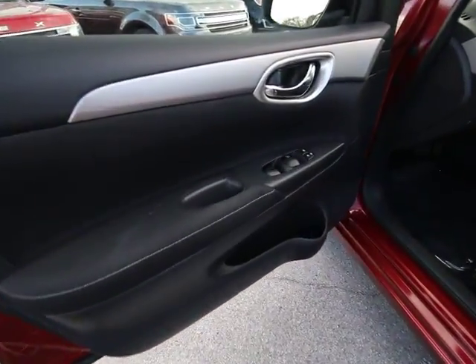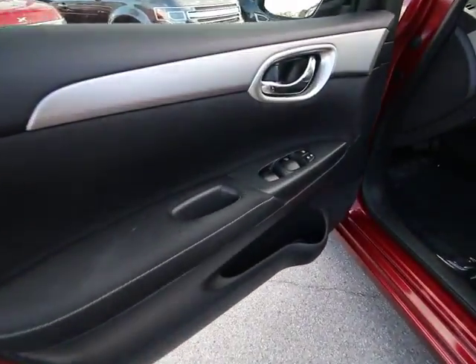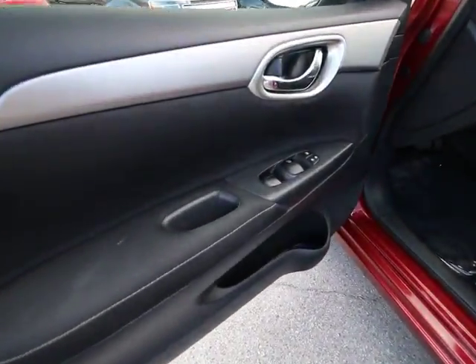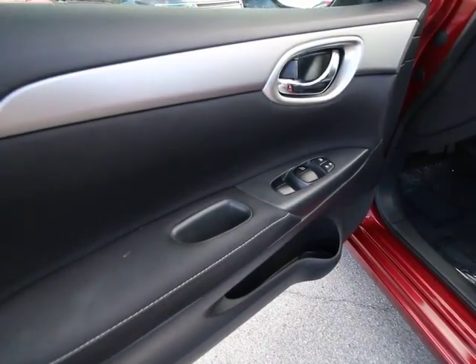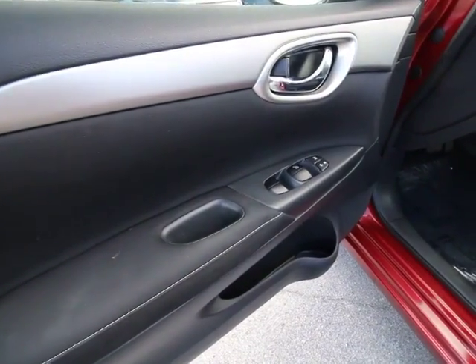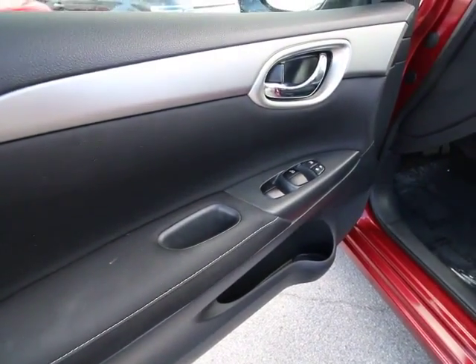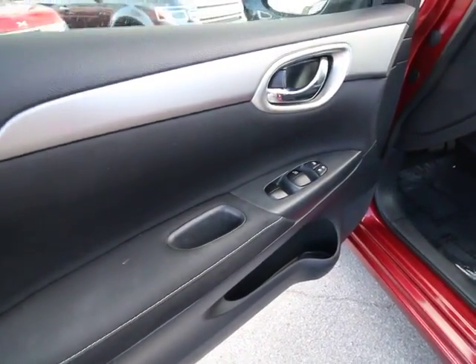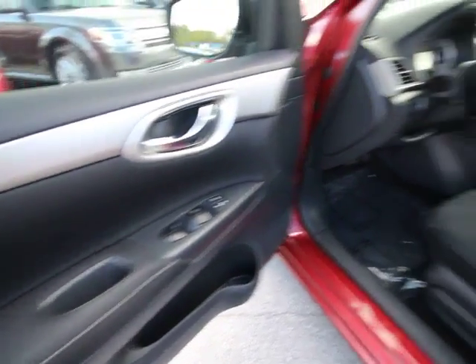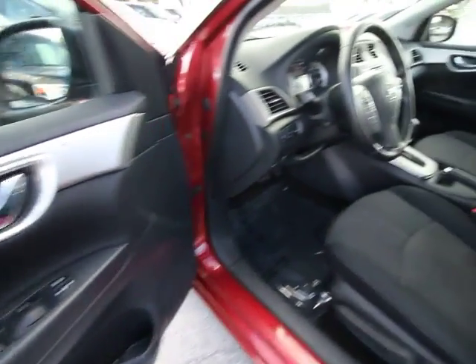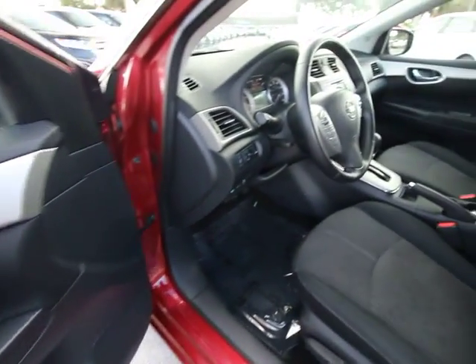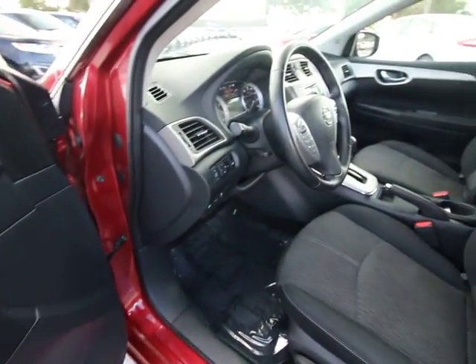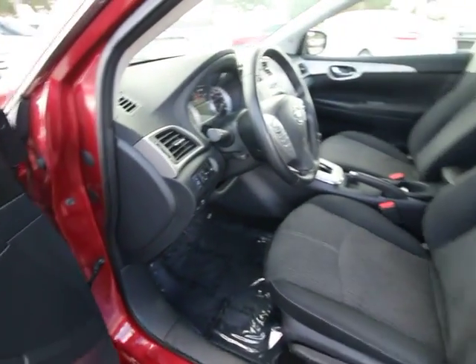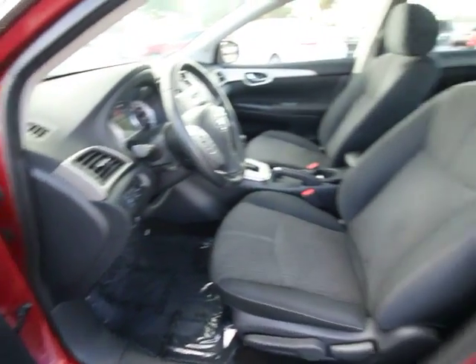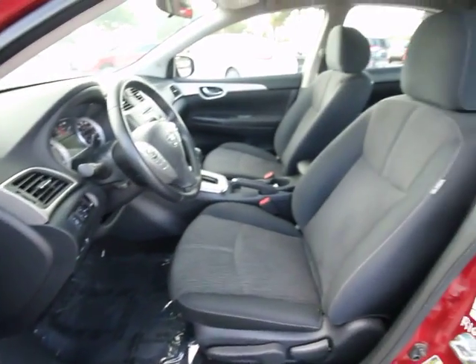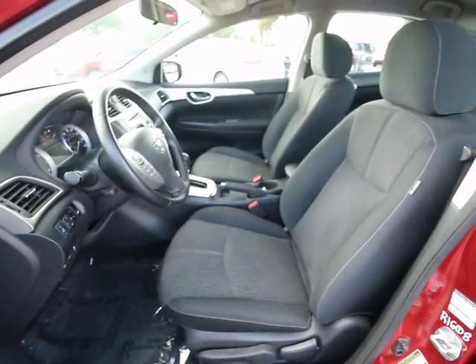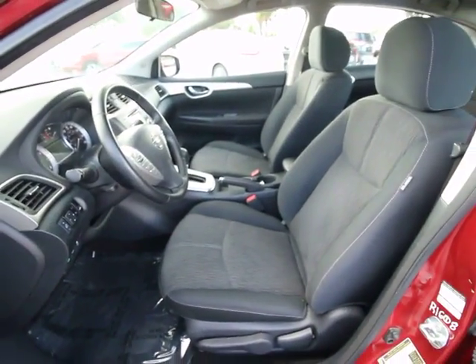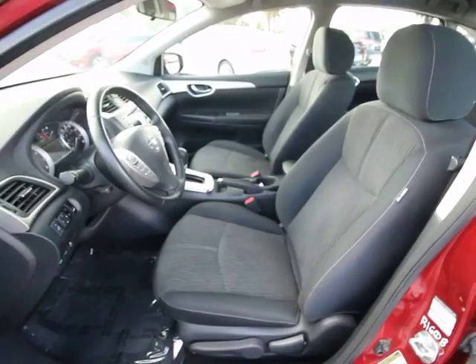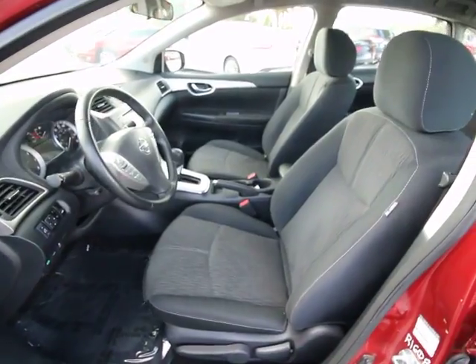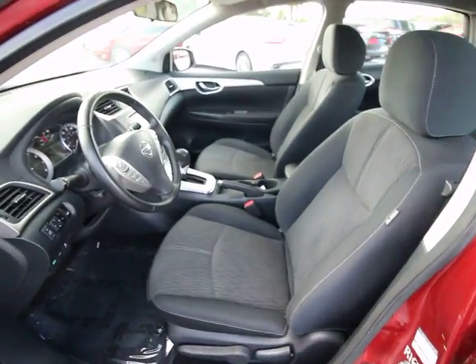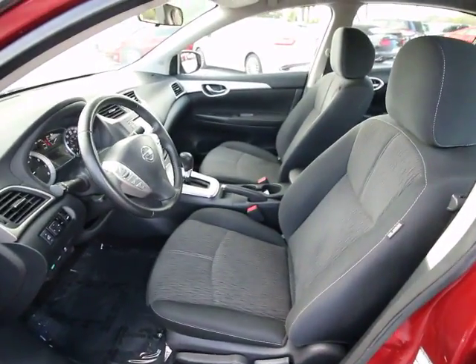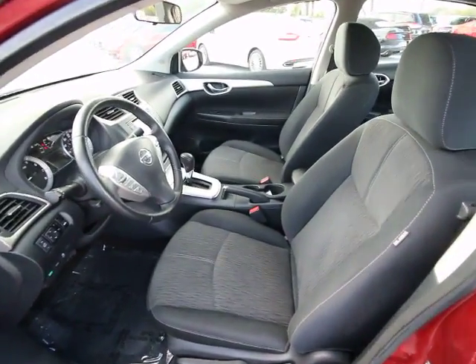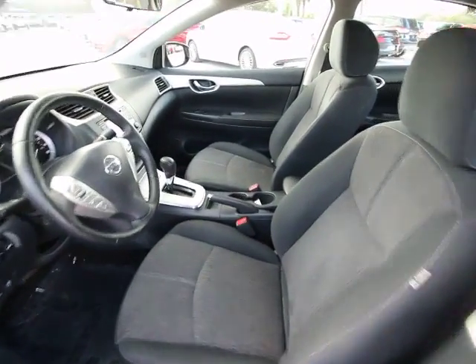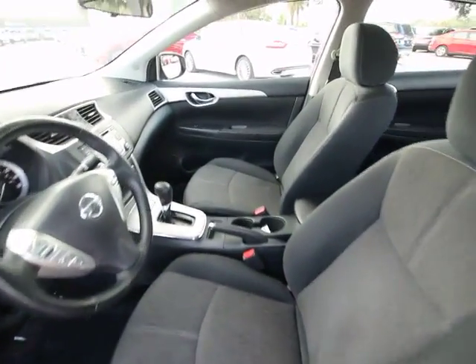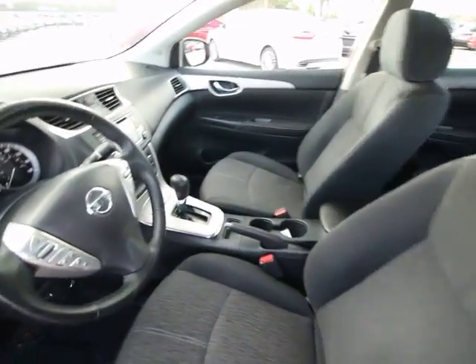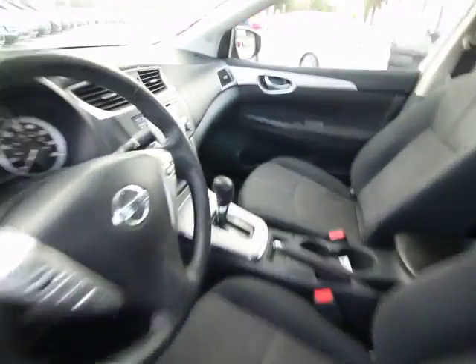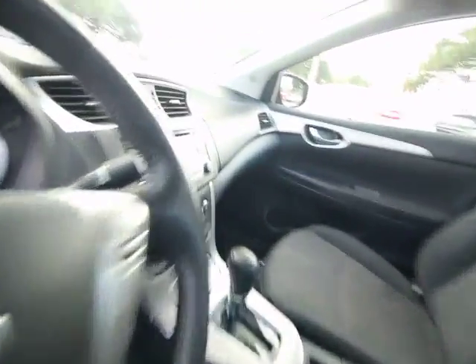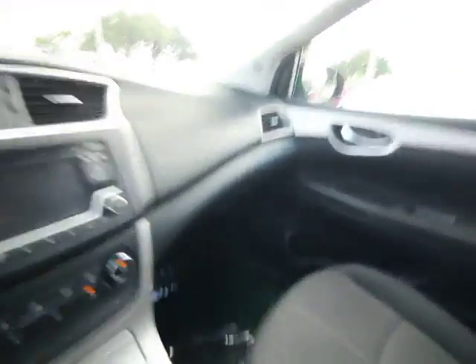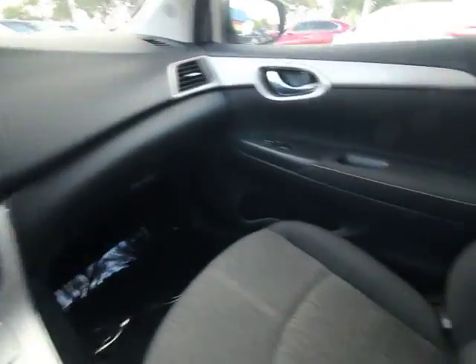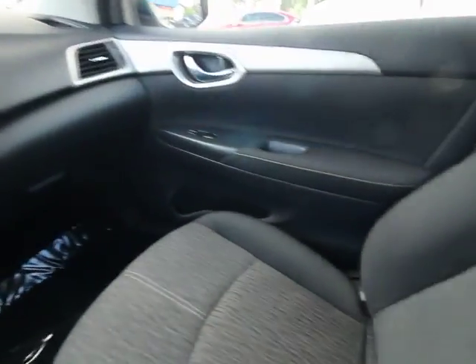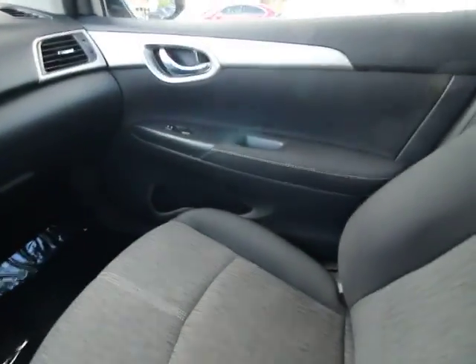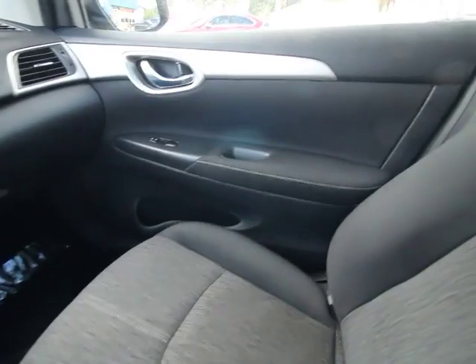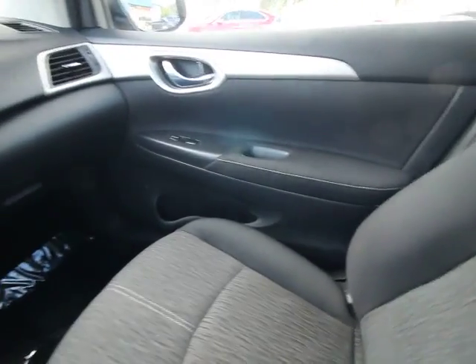Remote keyless entry, tachometer, overhead console, panic alarm, driver vanity mirror, tilt steering wheel, front reading lamps, front bucket seats, passenger vanity mirror. Come see the car for yourself.